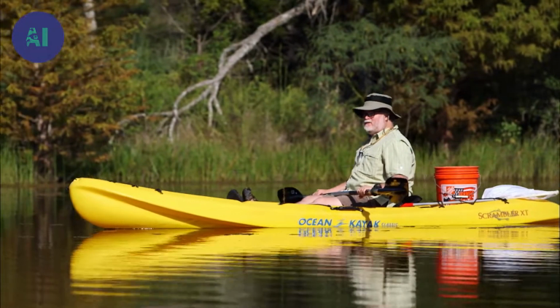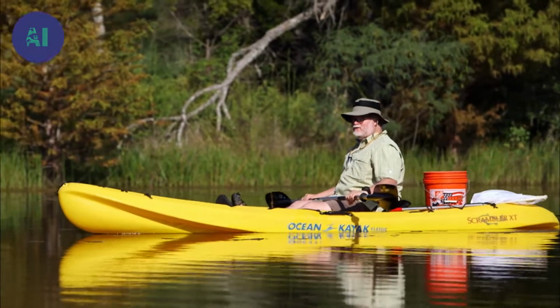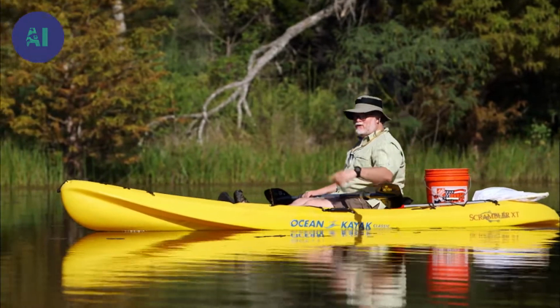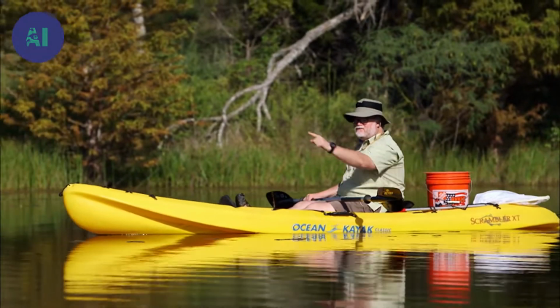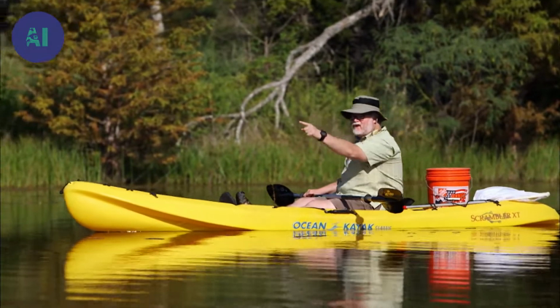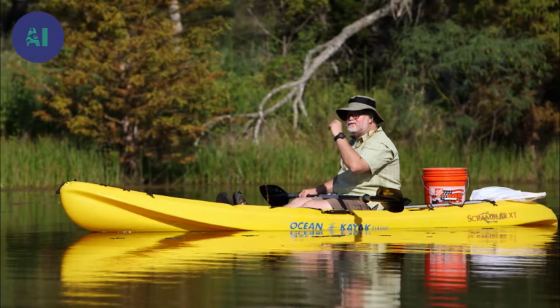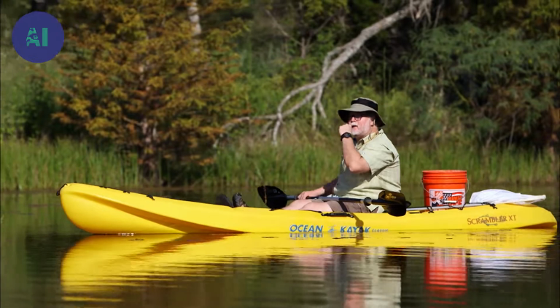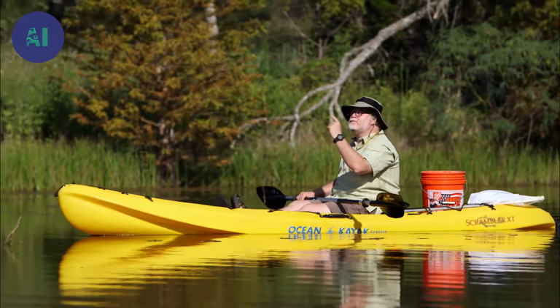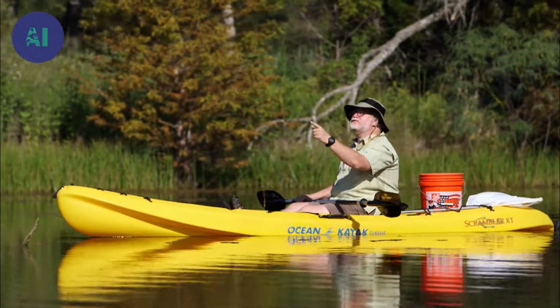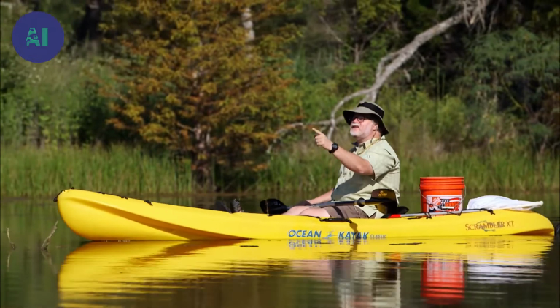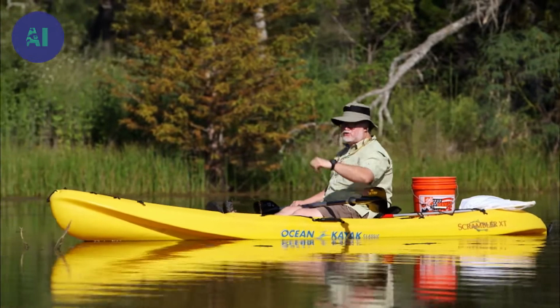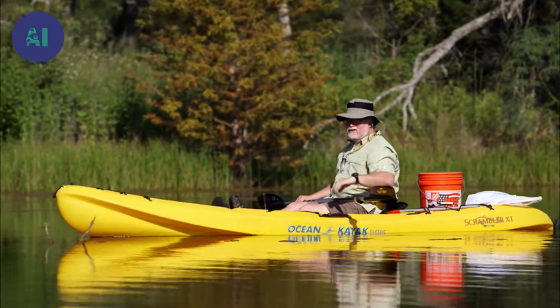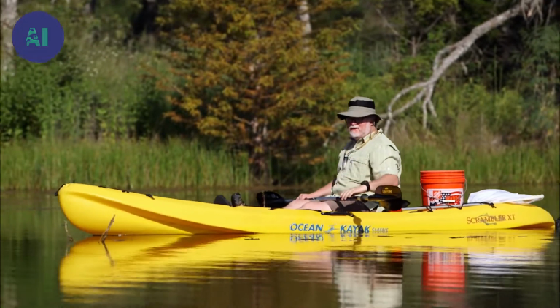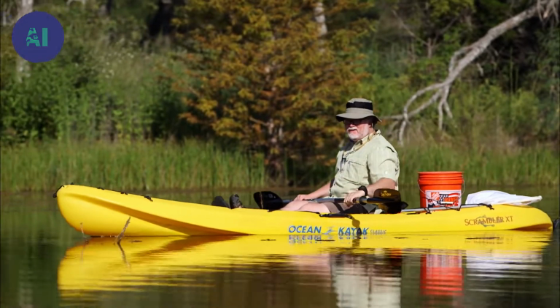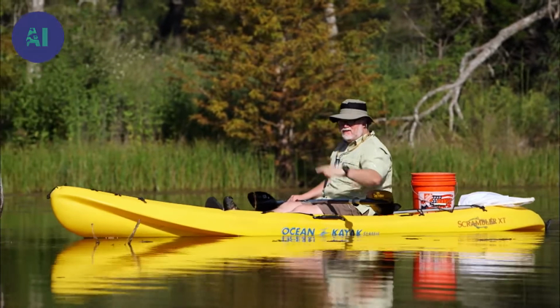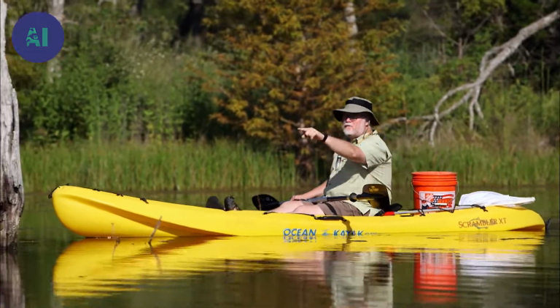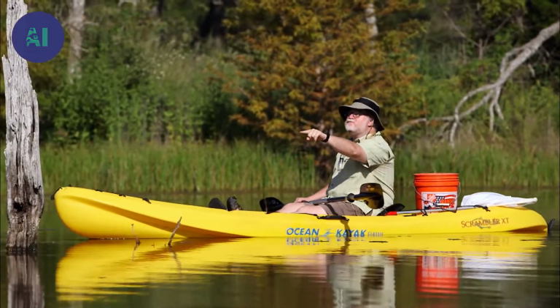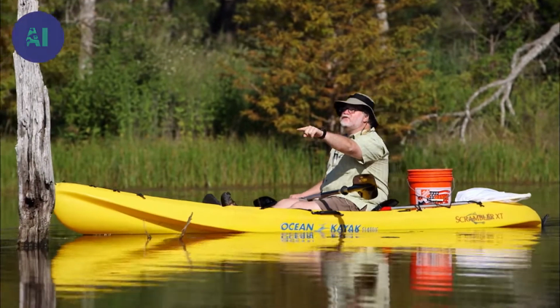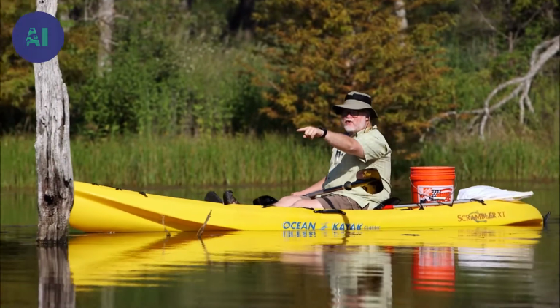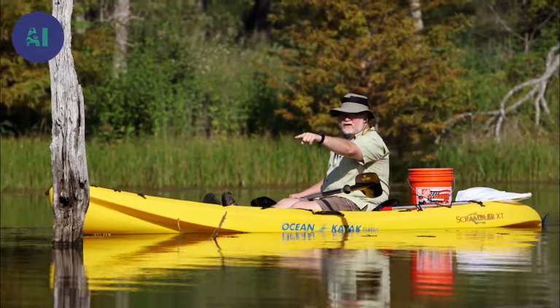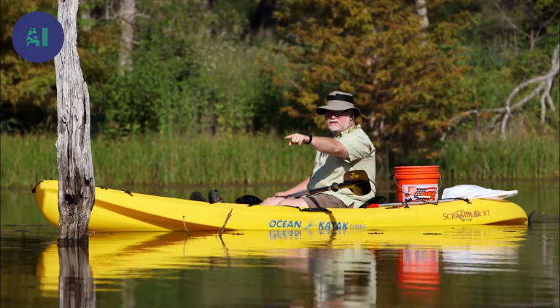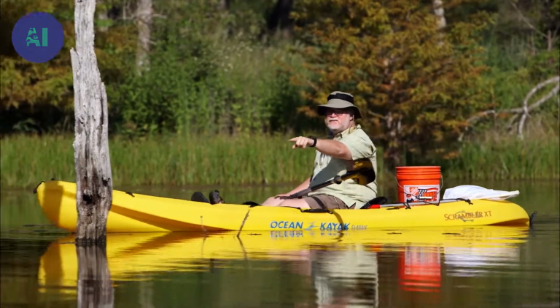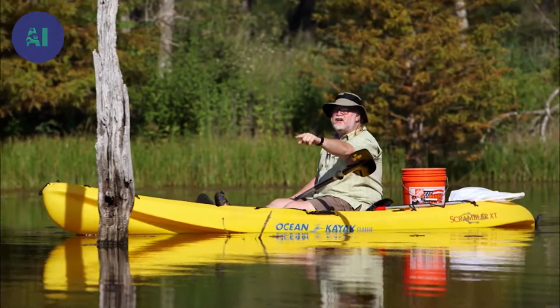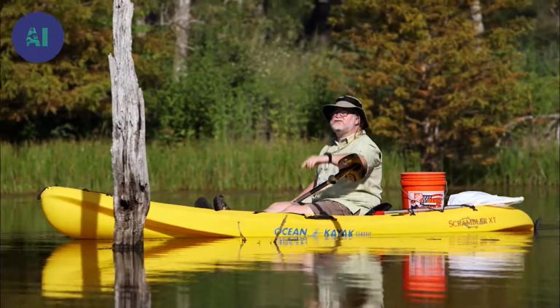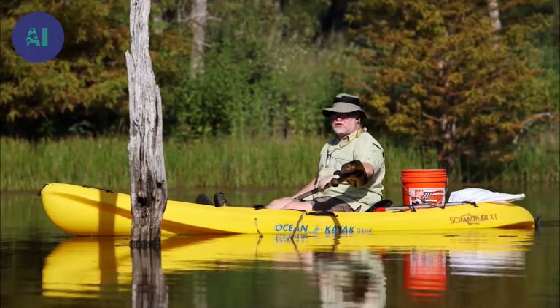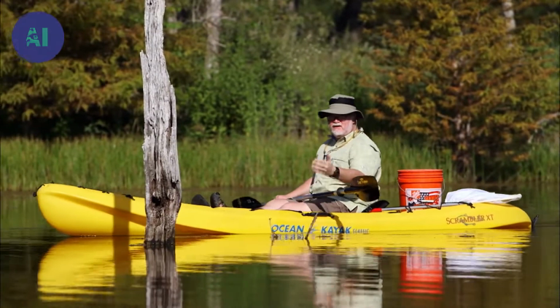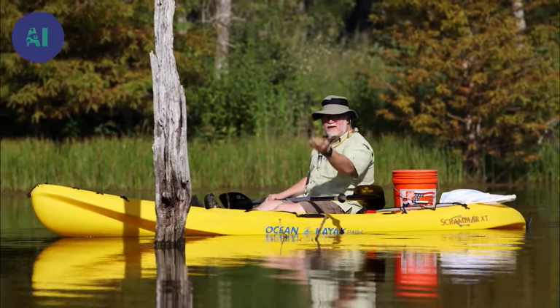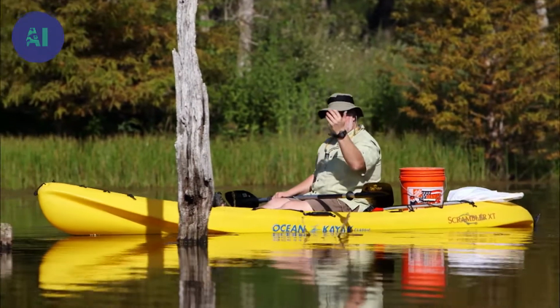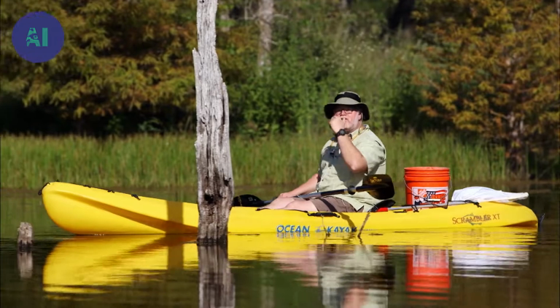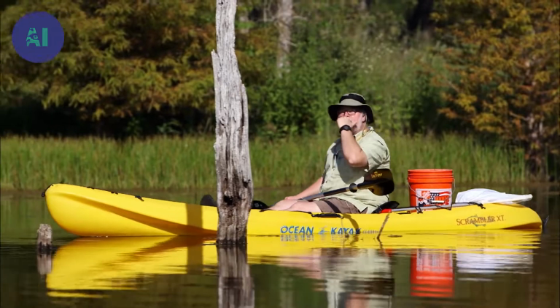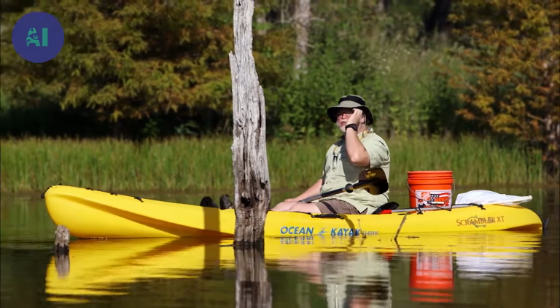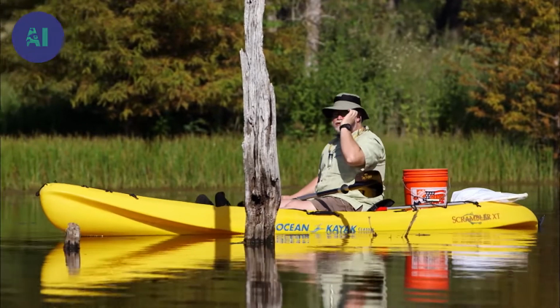I see fire ants climbing up this dead tree. That might mean there's a raft that has touched the tree, and now they're coming off the water.